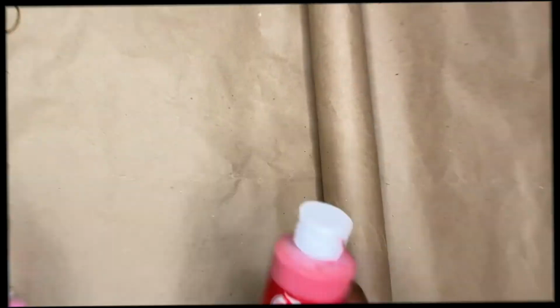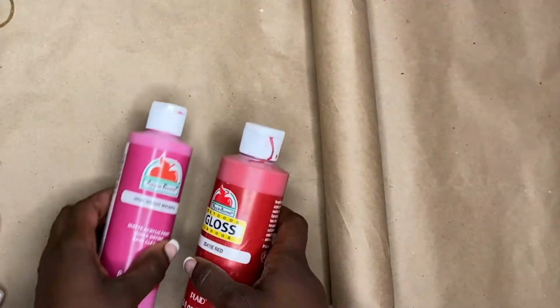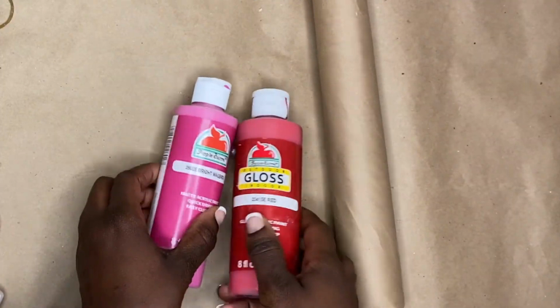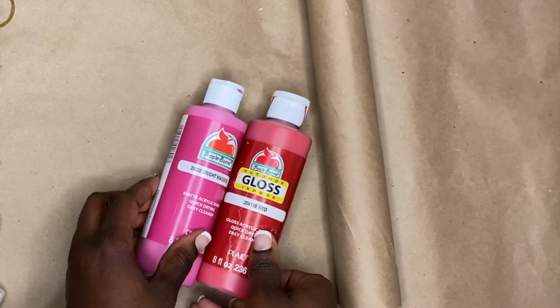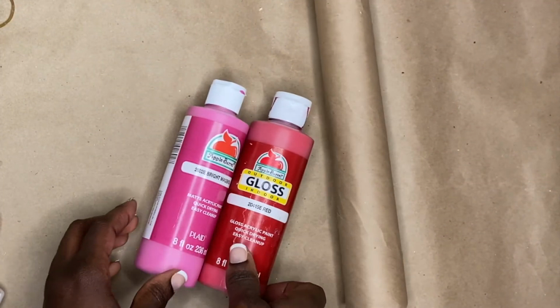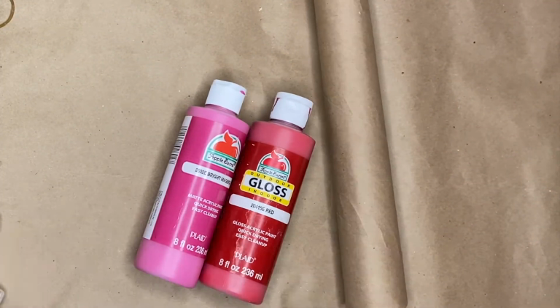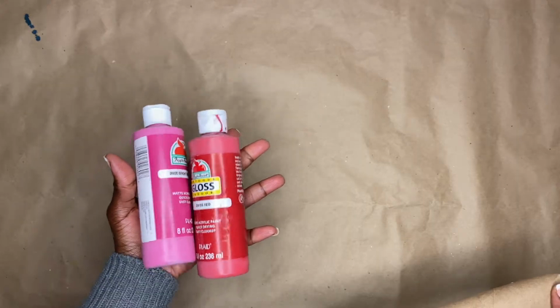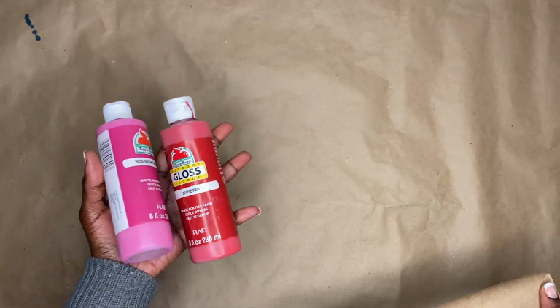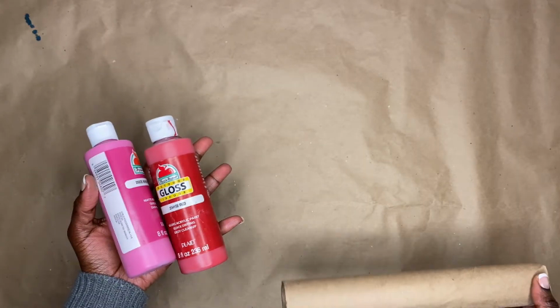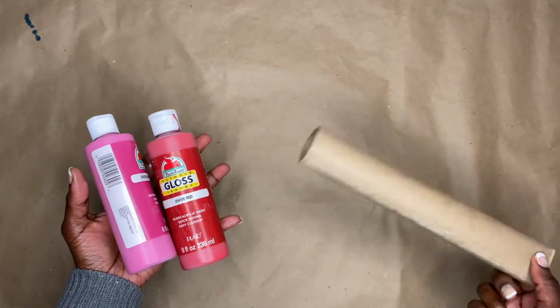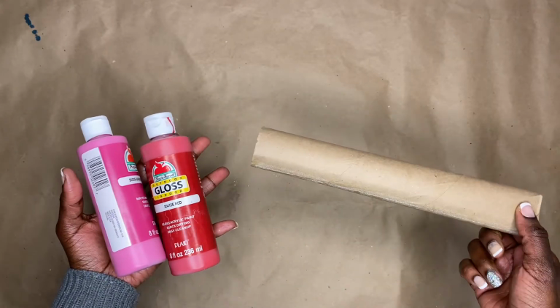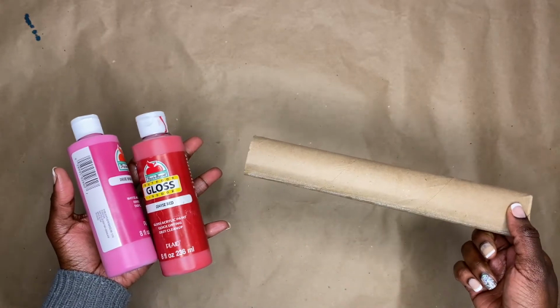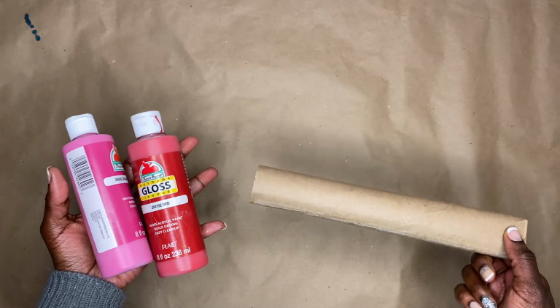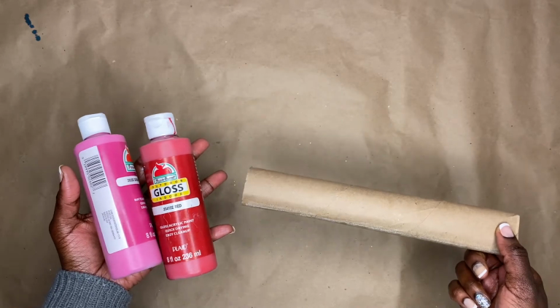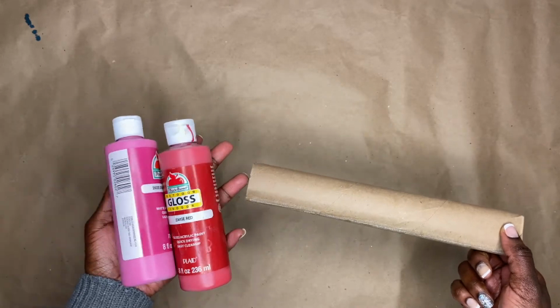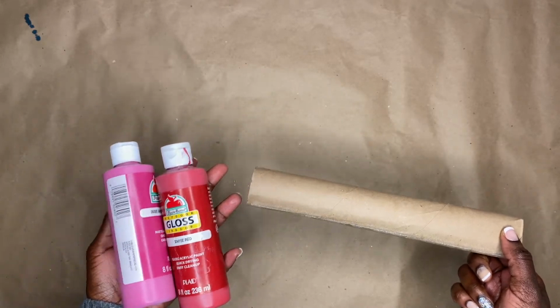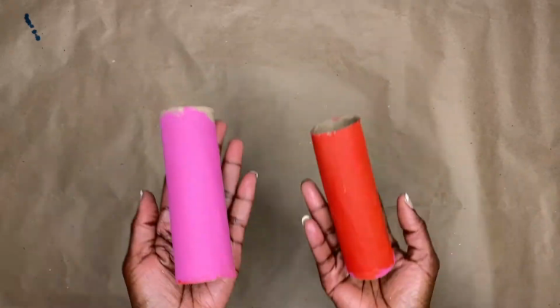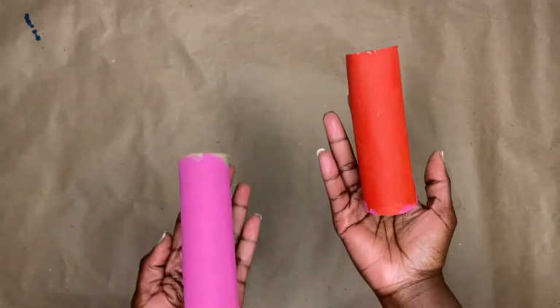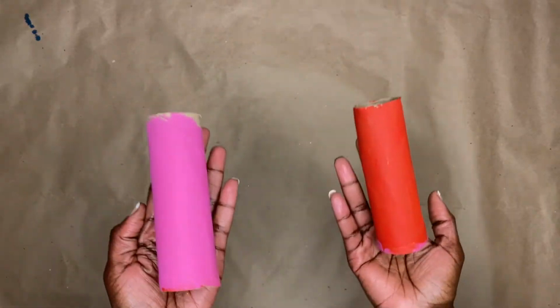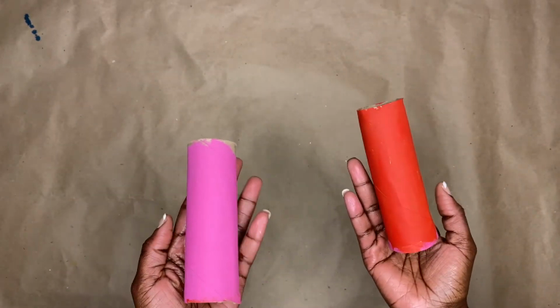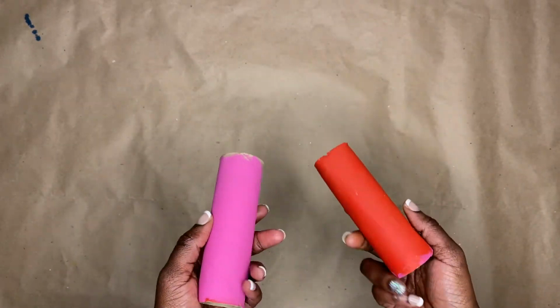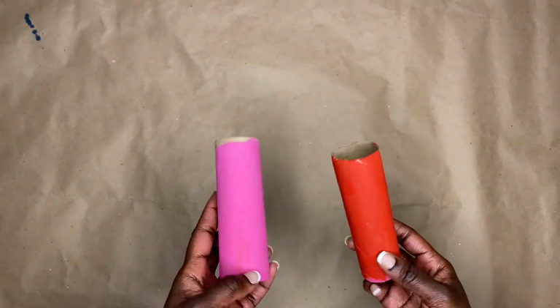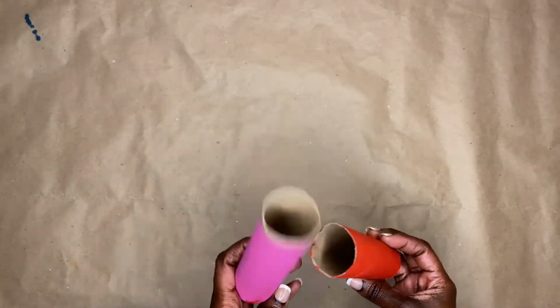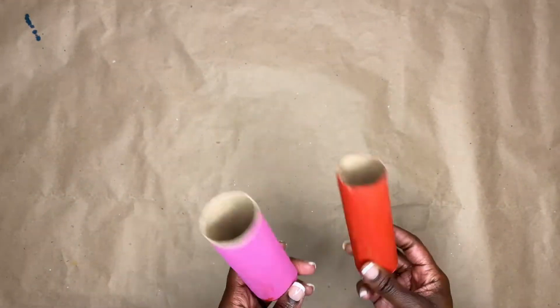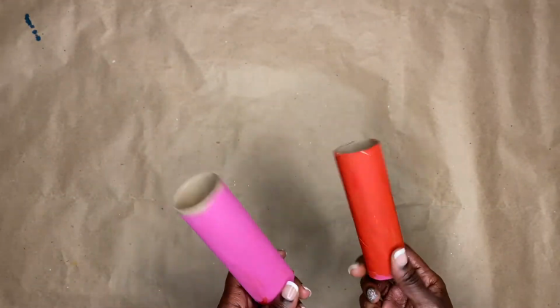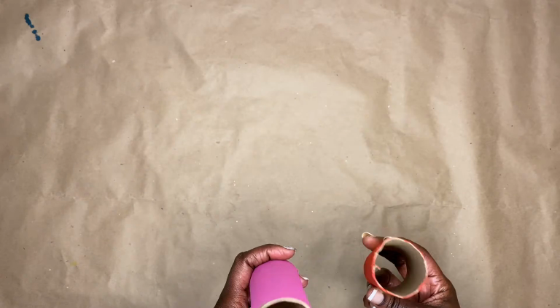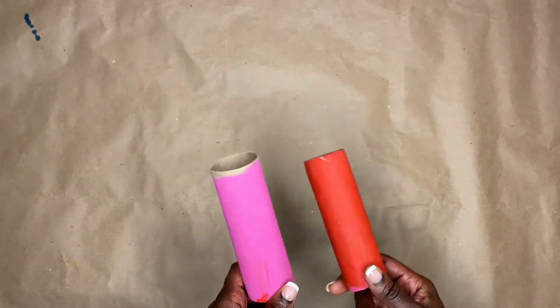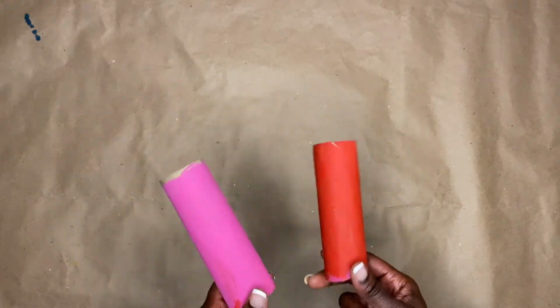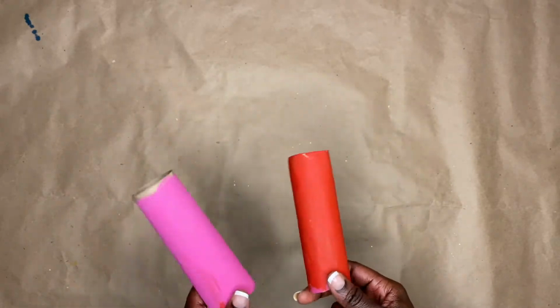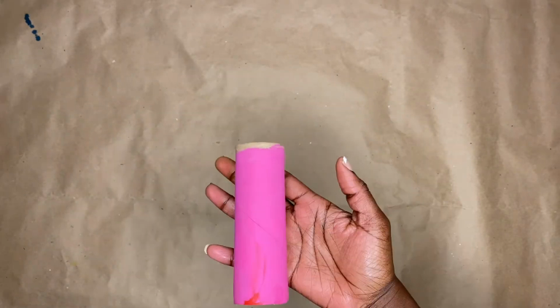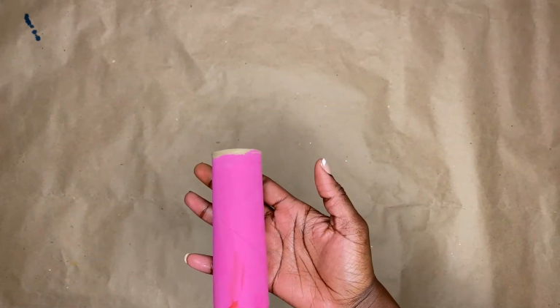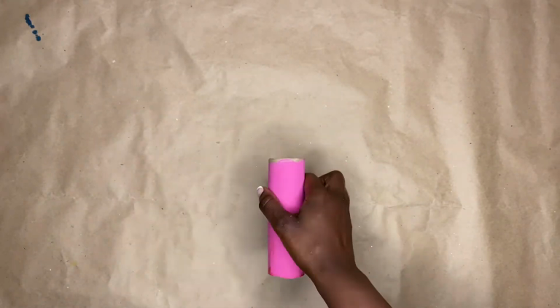I went ahead and painted my paper towel roll — I cut it in half and painted them two different colors so I can make two different poppers, as you guys are going to see.